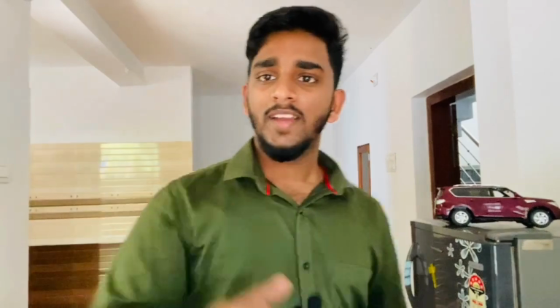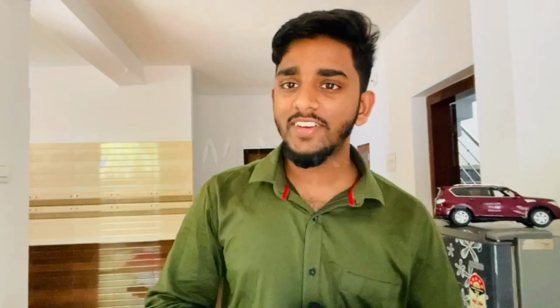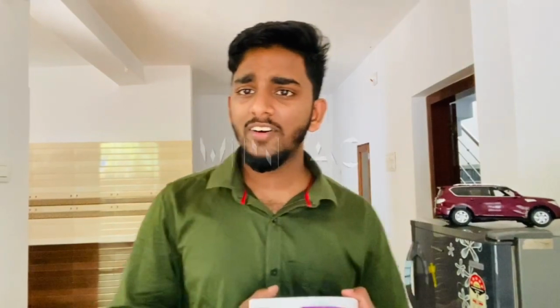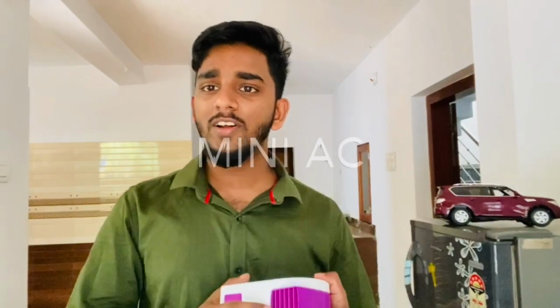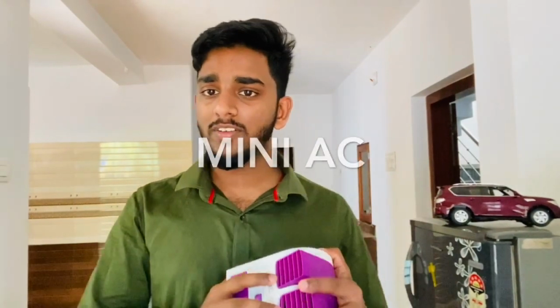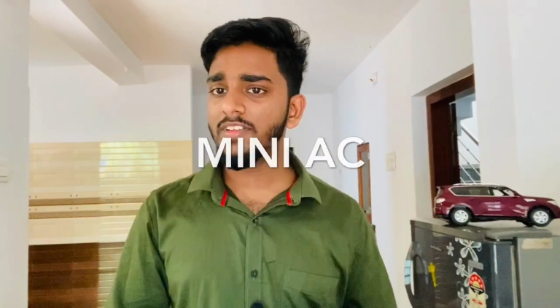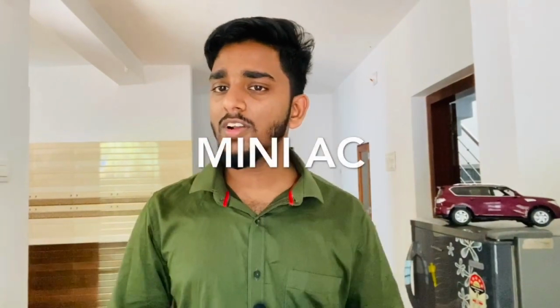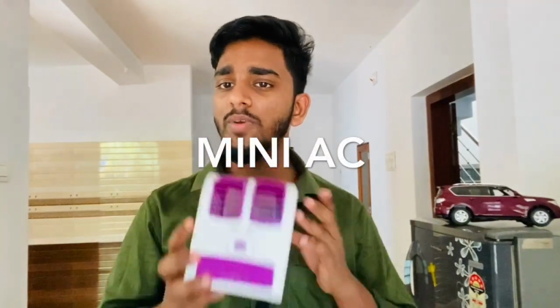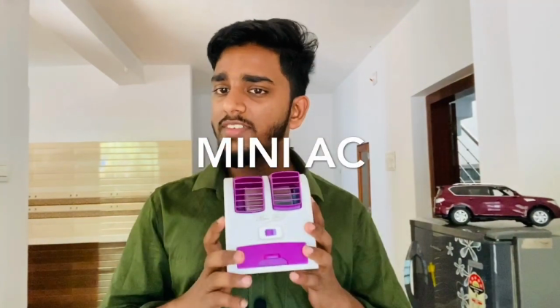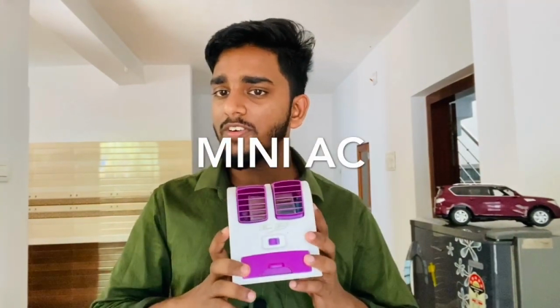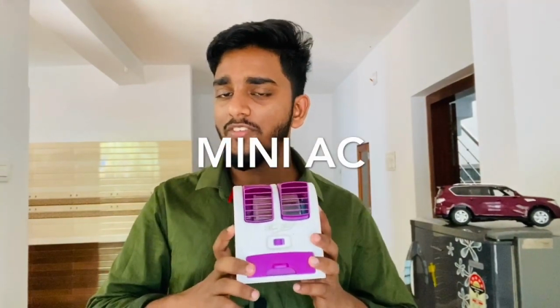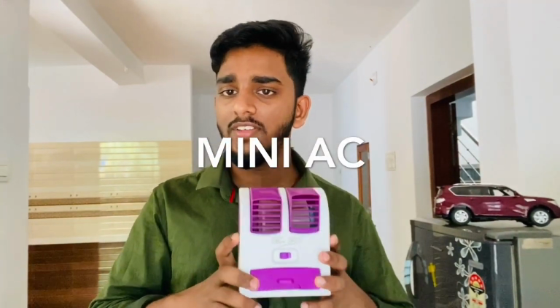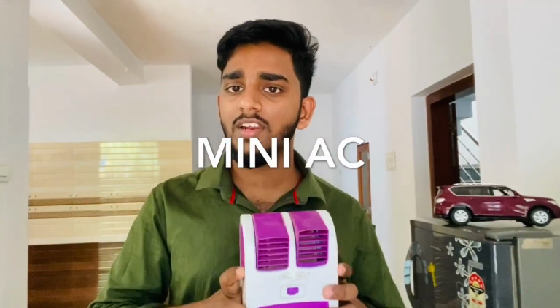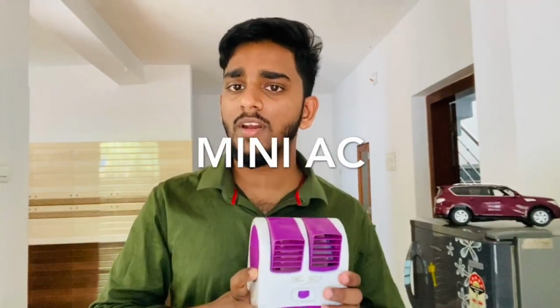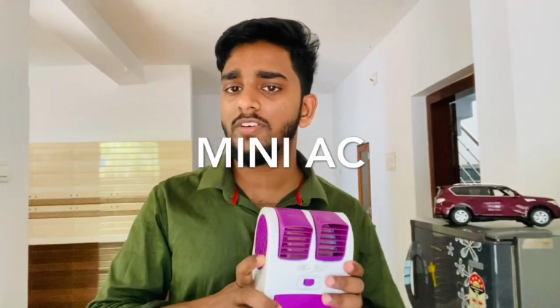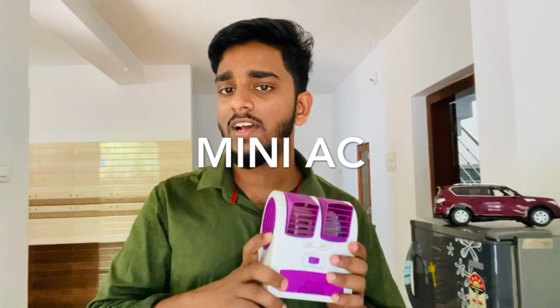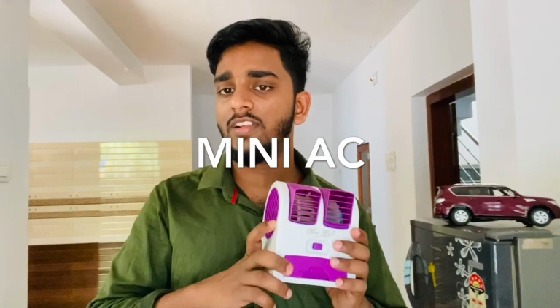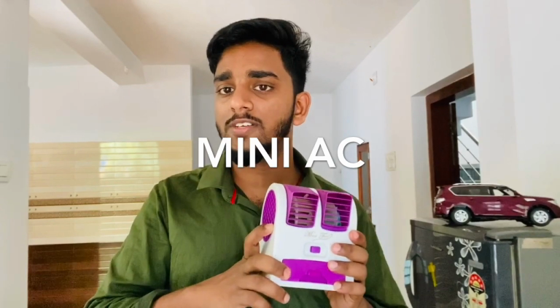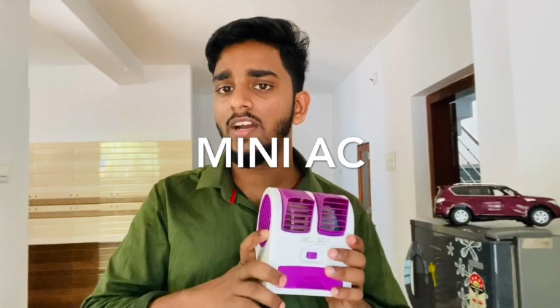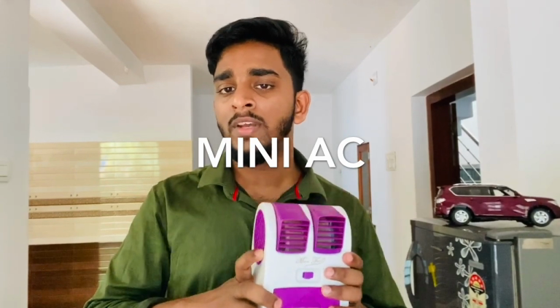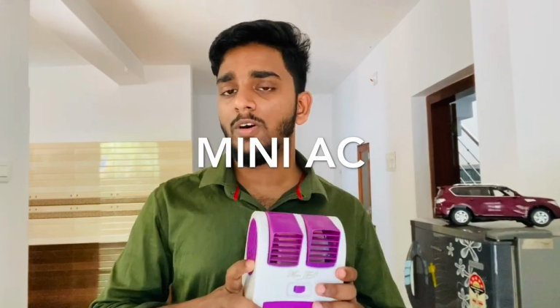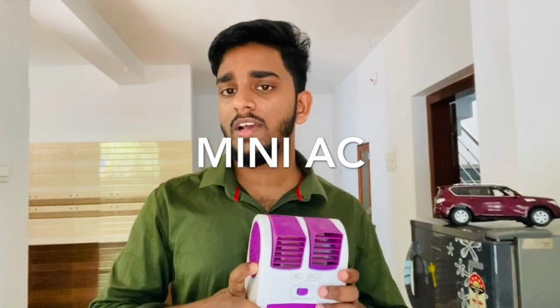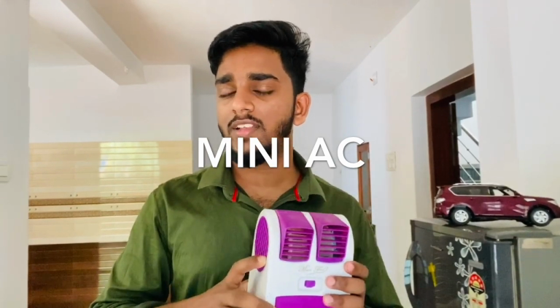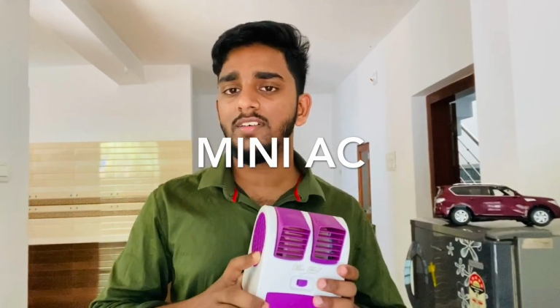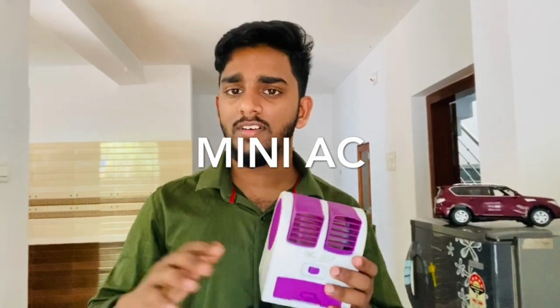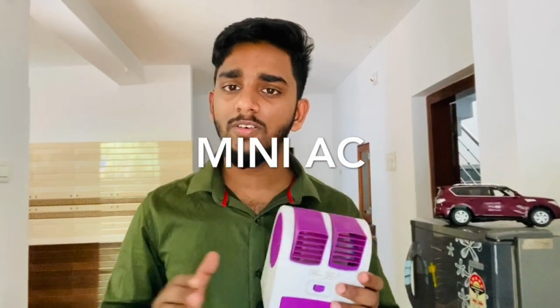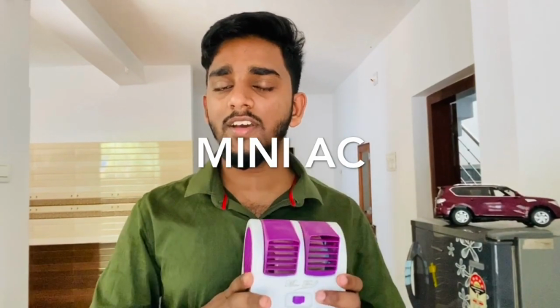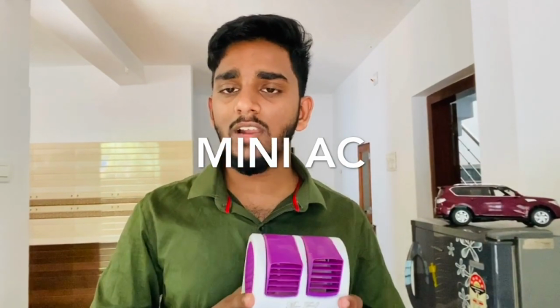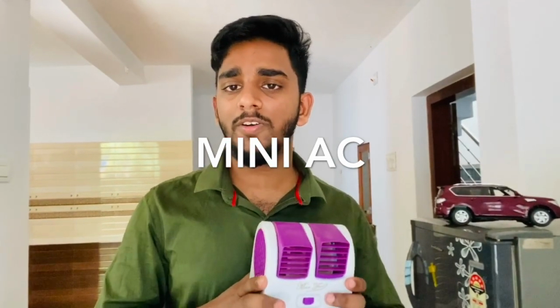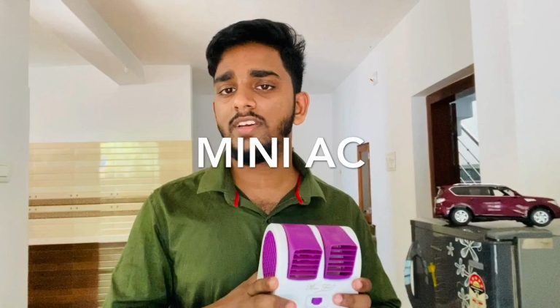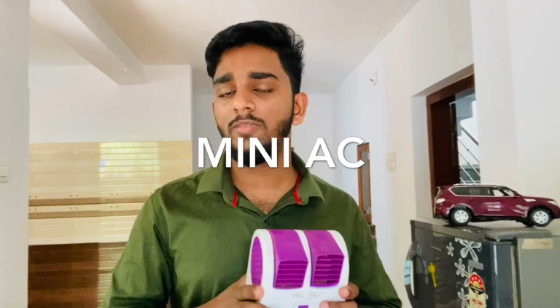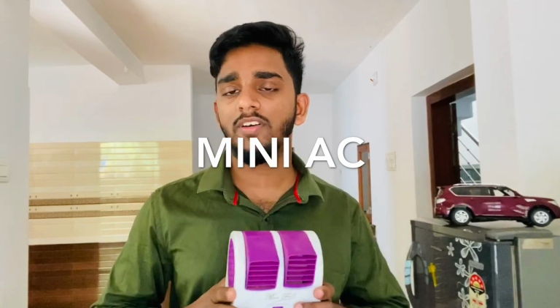Hello Friends! In this video, we have a mini-Acee. We typically have a normal Acee. It's probably a nice Acee.